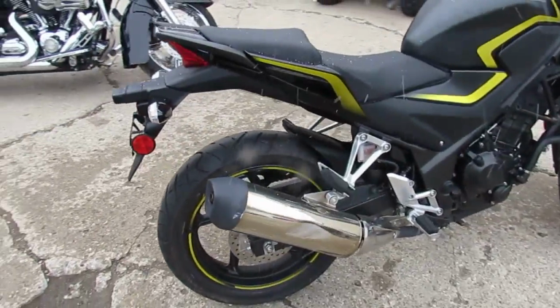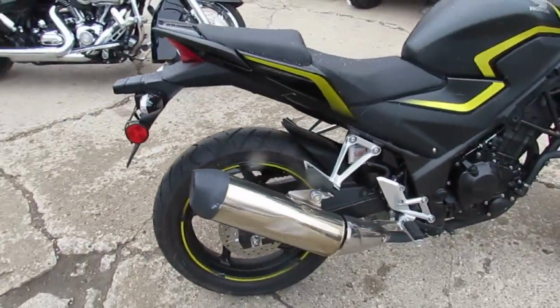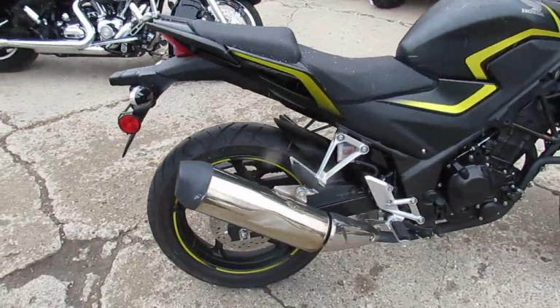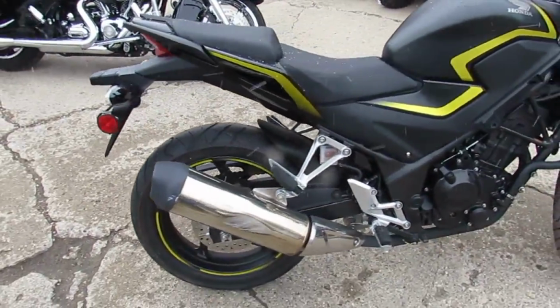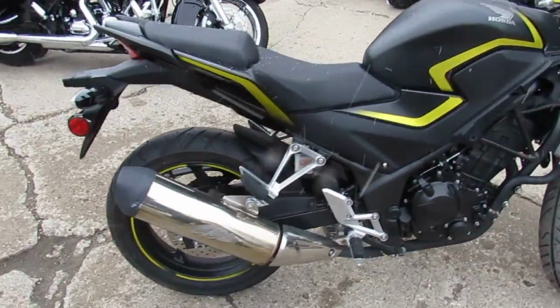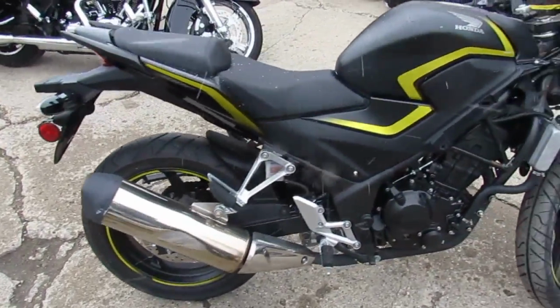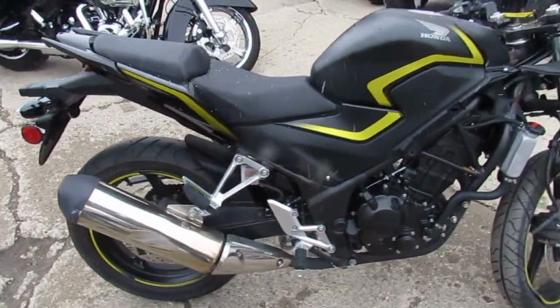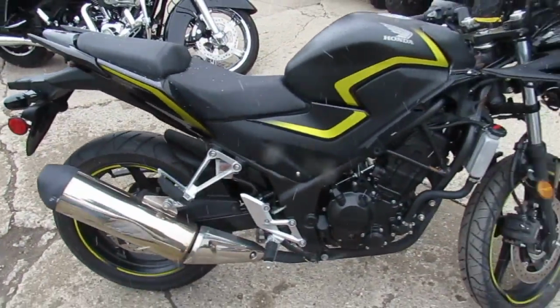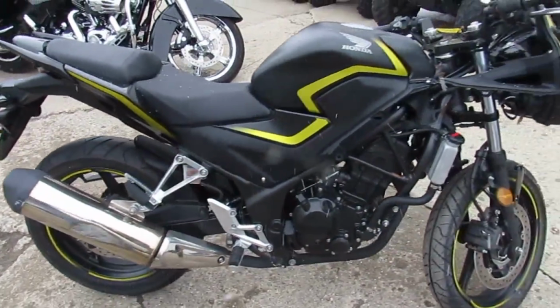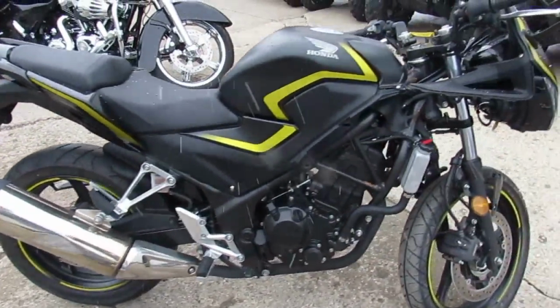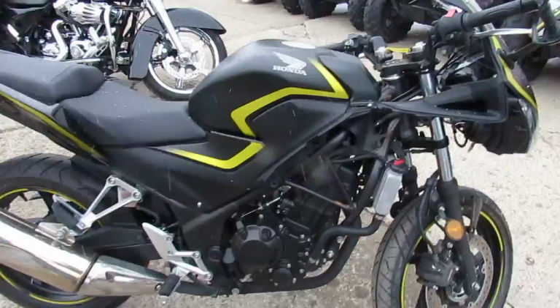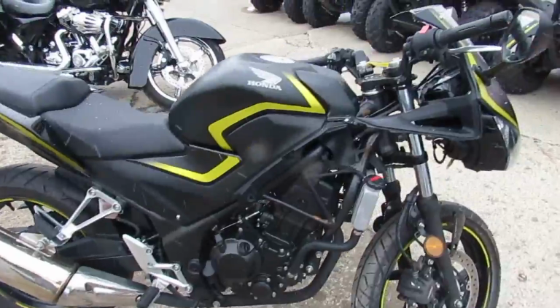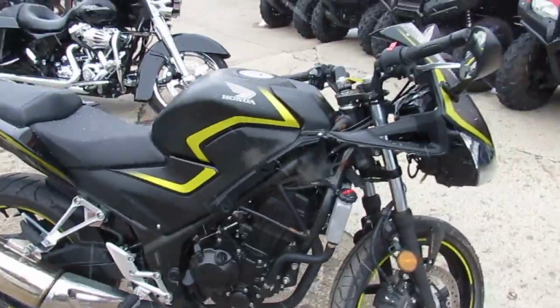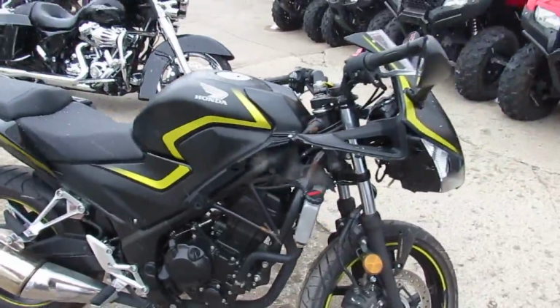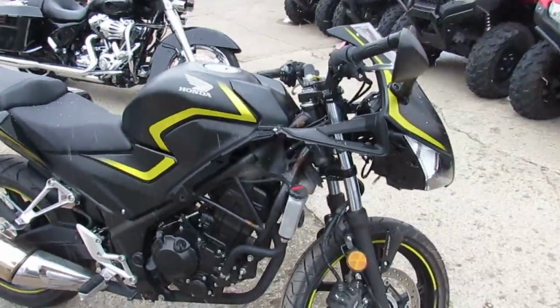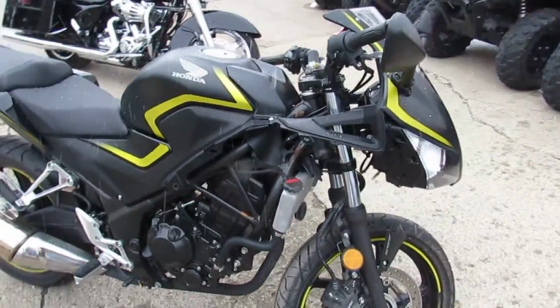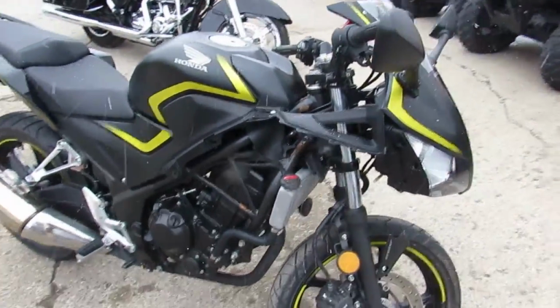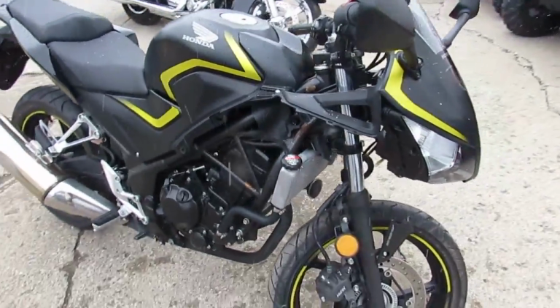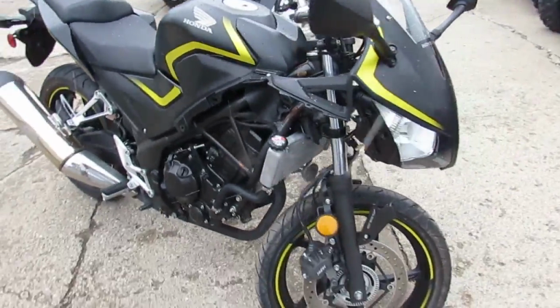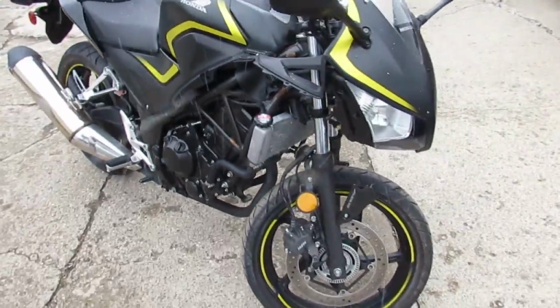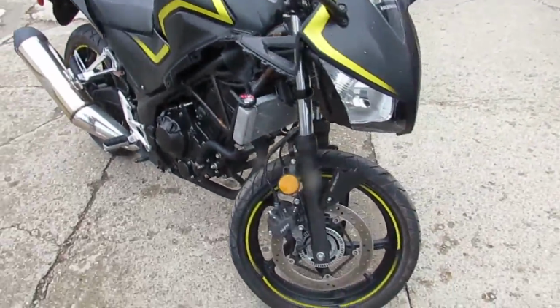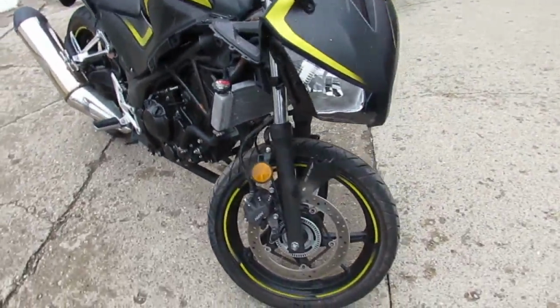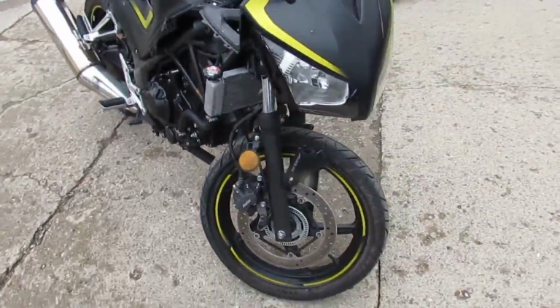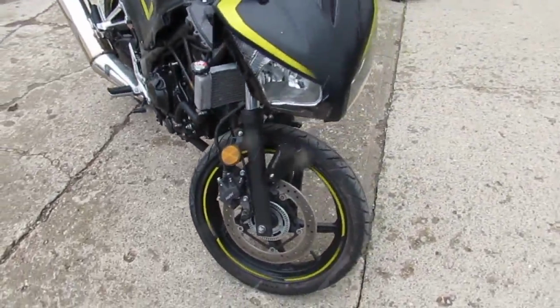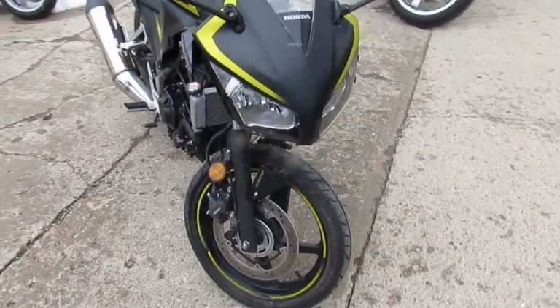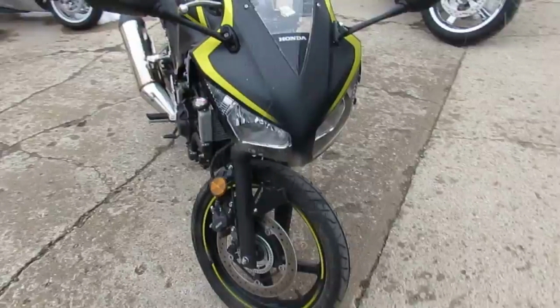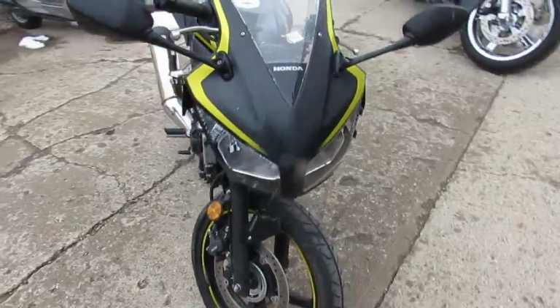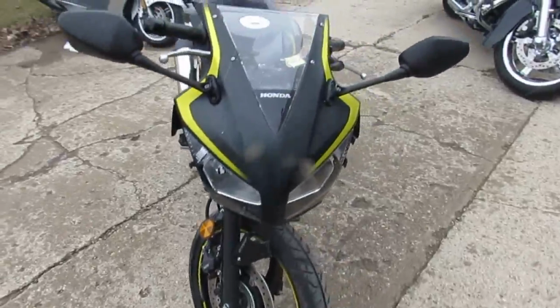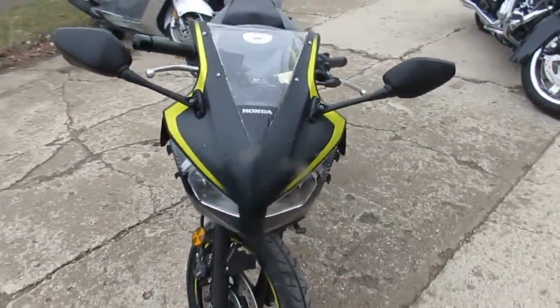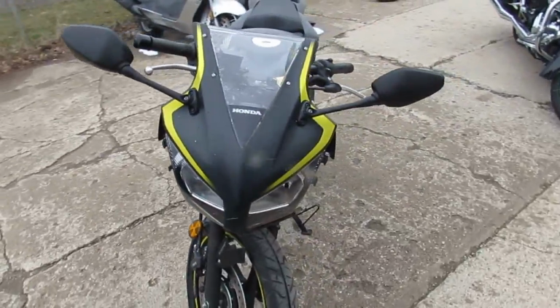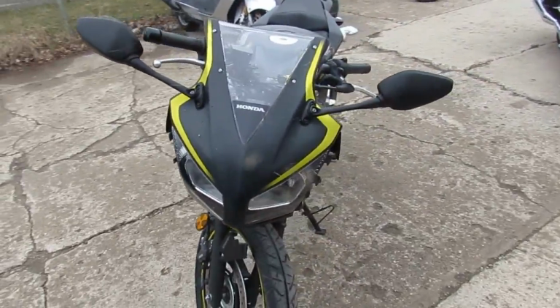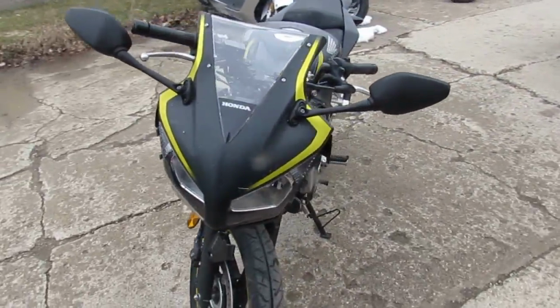We've got this thing priced right — wow, $2,200. It's hard to believe. $2,200 for a 2015 CBR 300. It's got a few bumps and bruises.